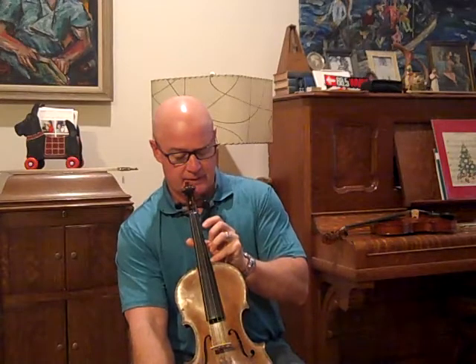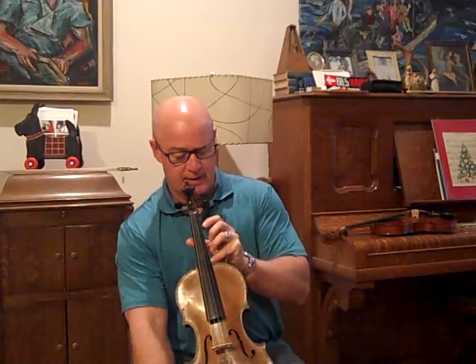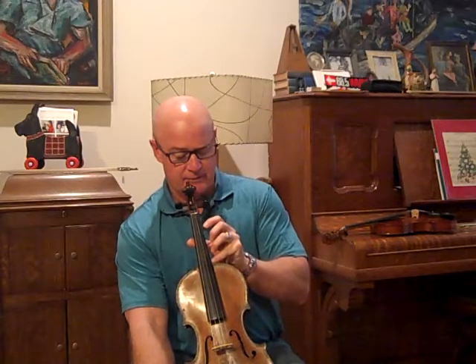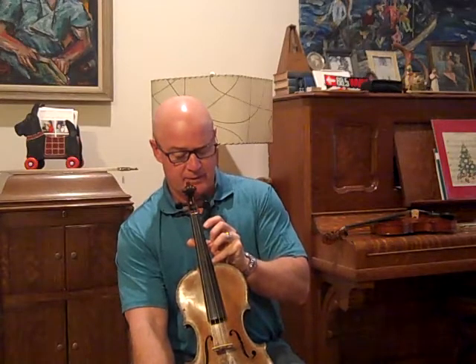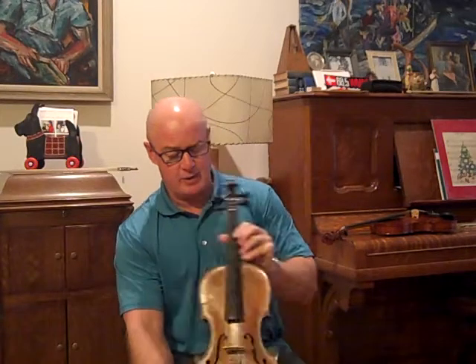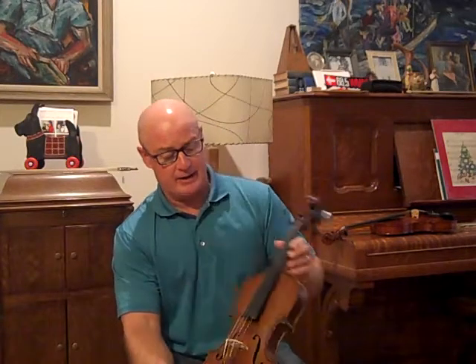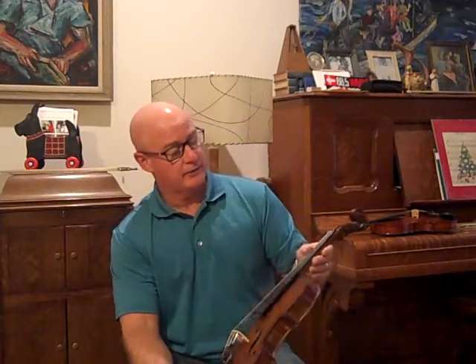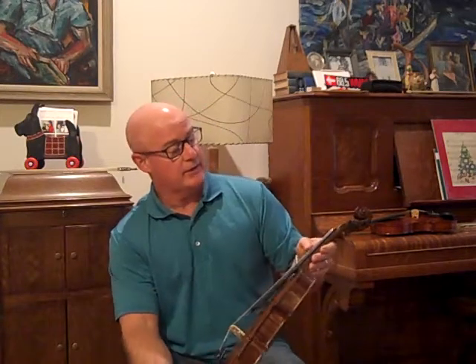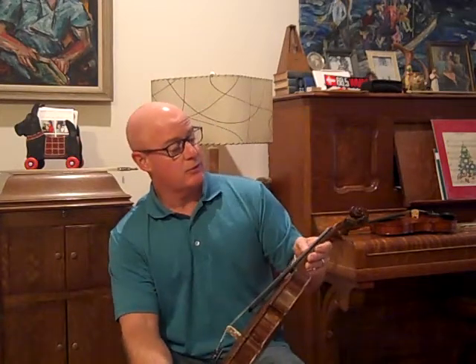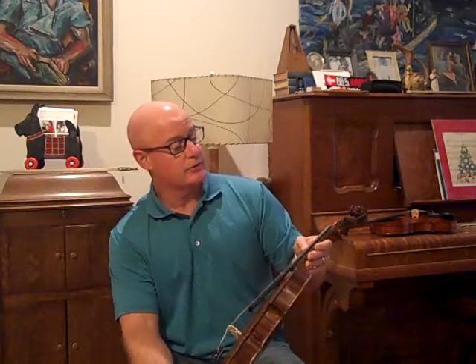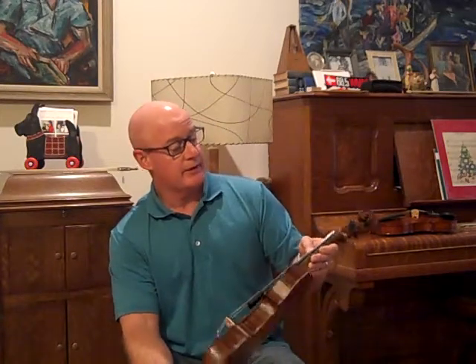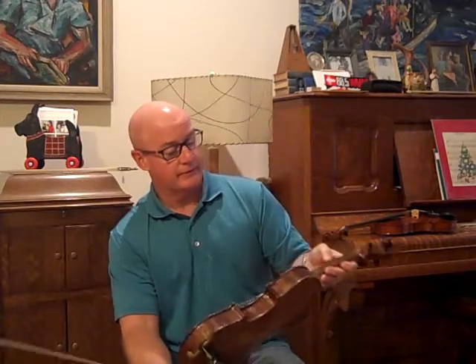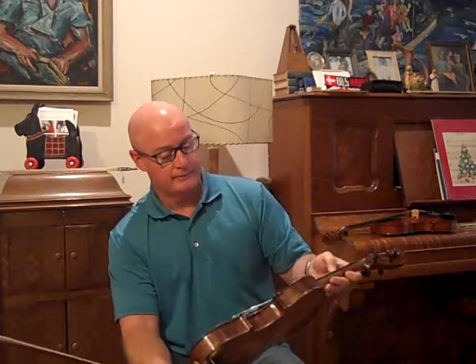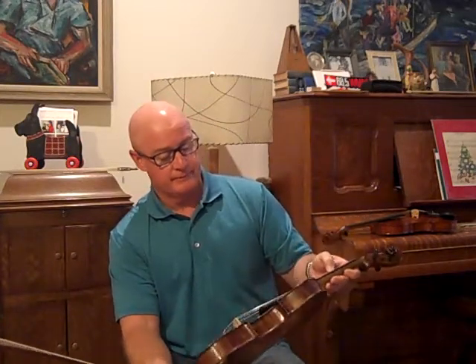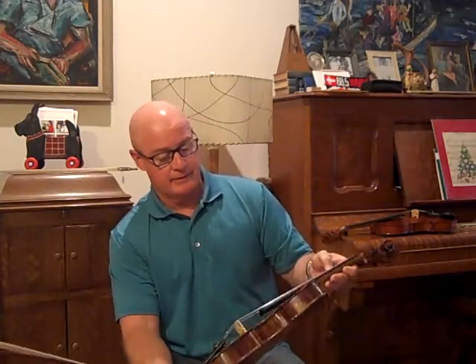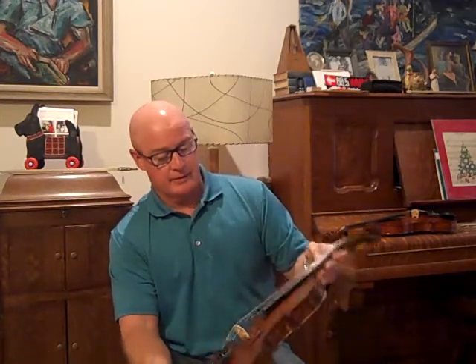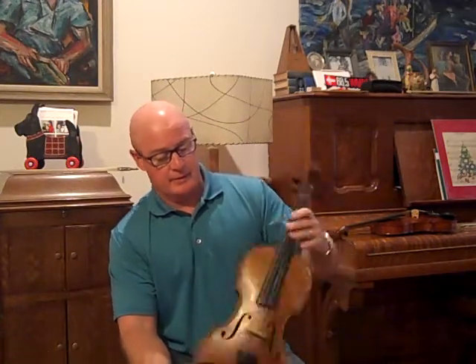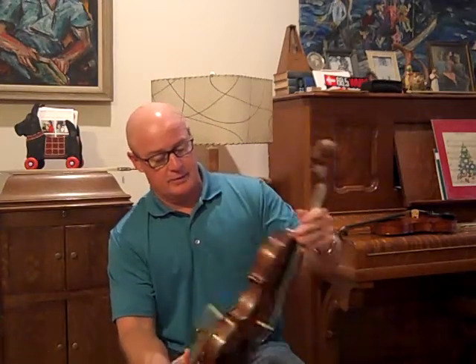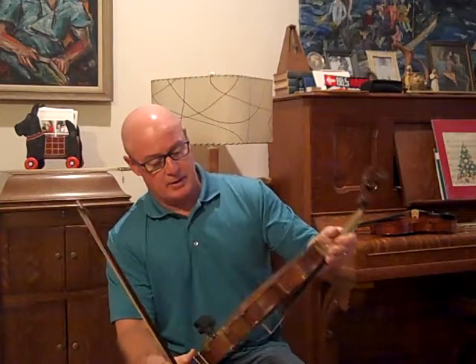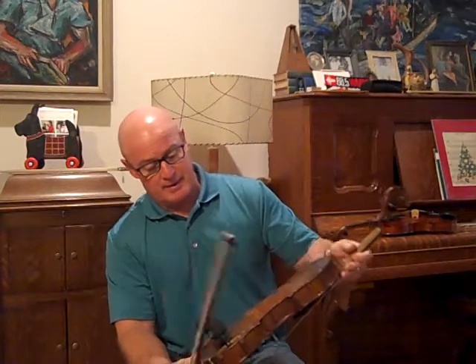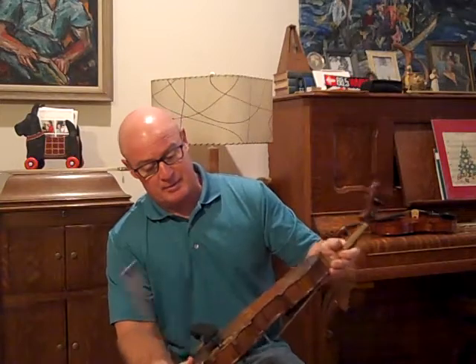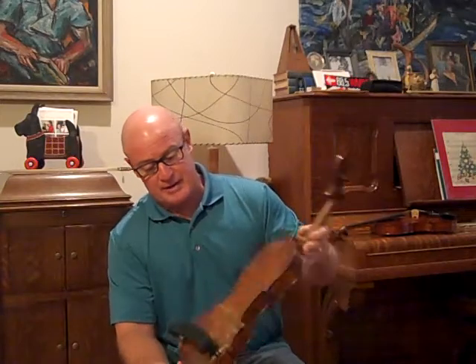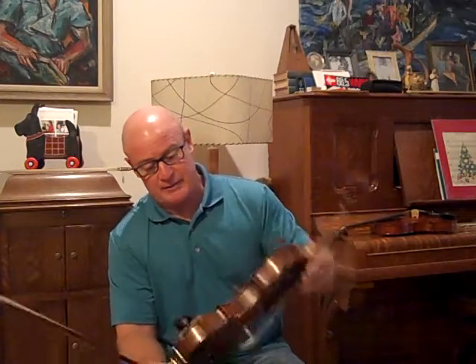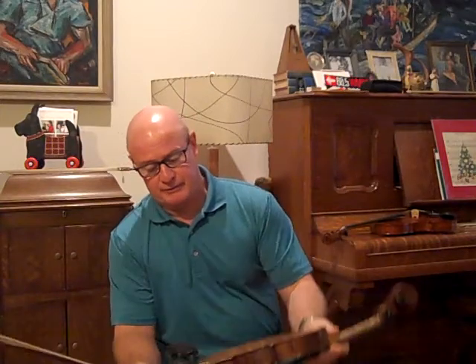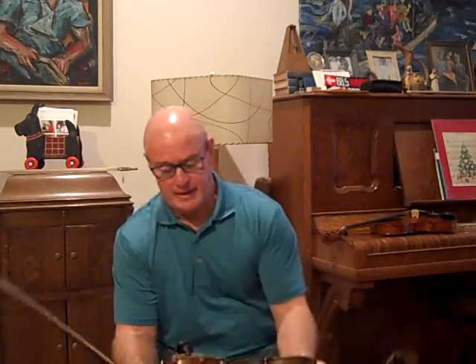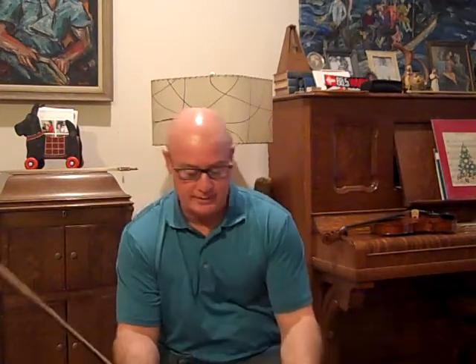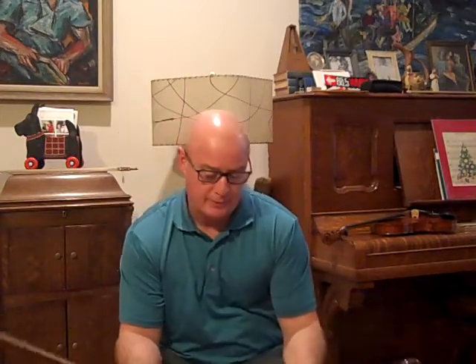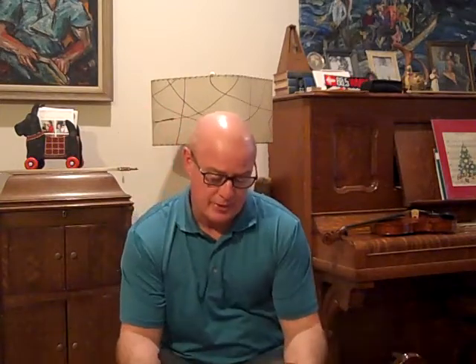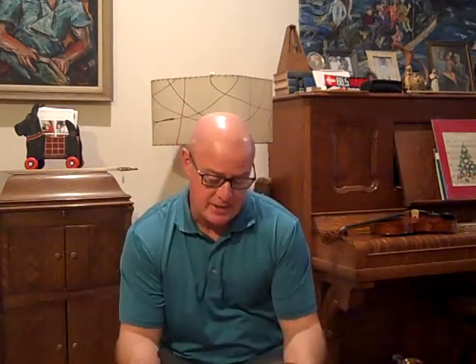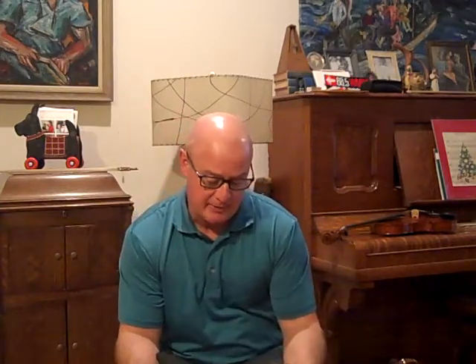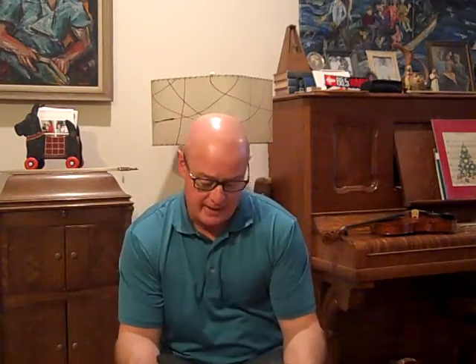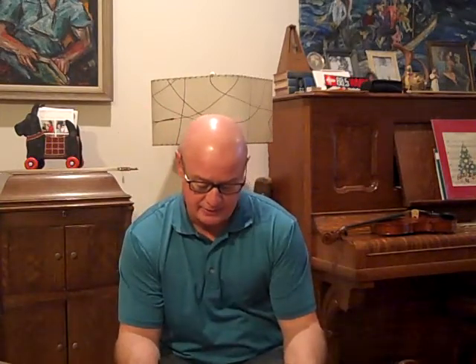It has medium-low action with helichore strings. I'm going to be selling this violin pretty cheap, actually.